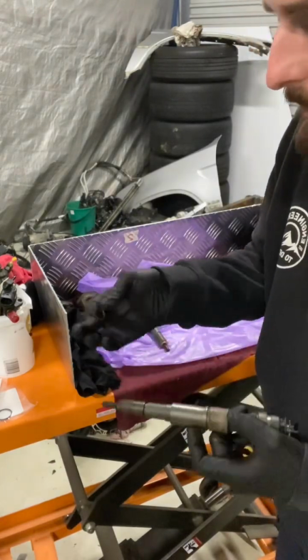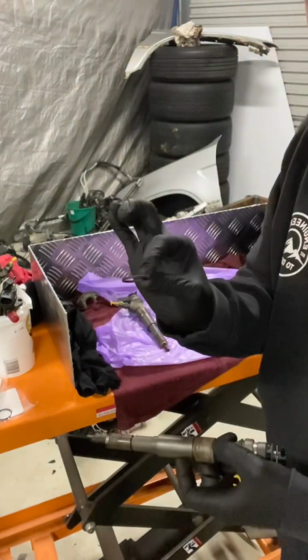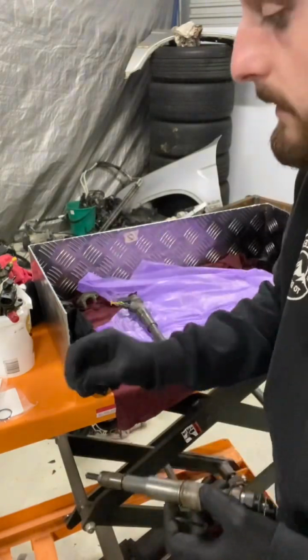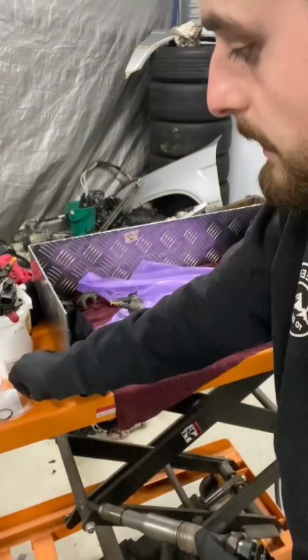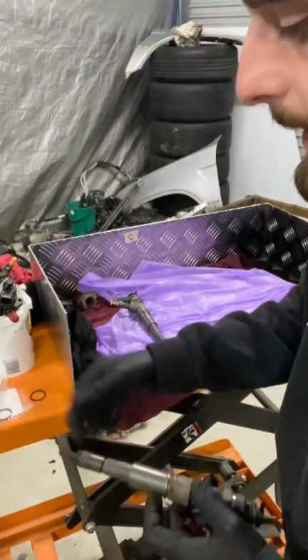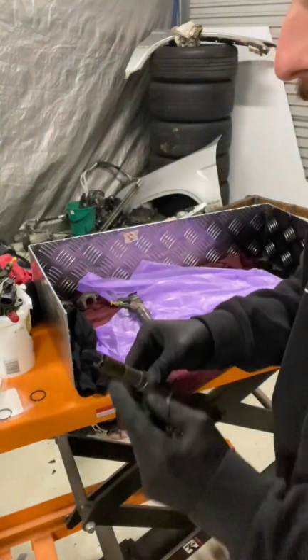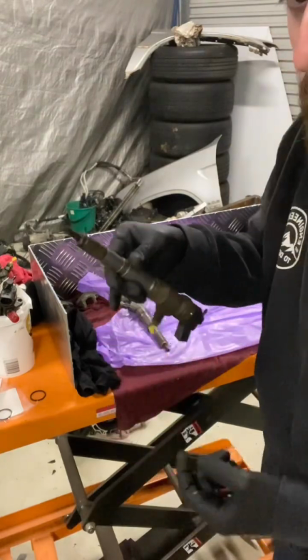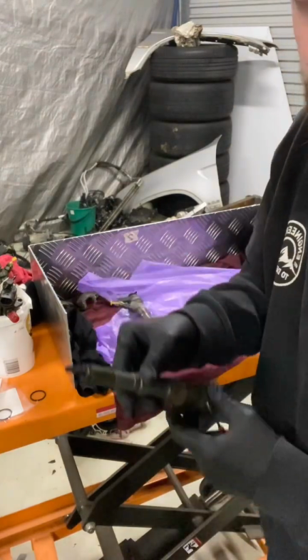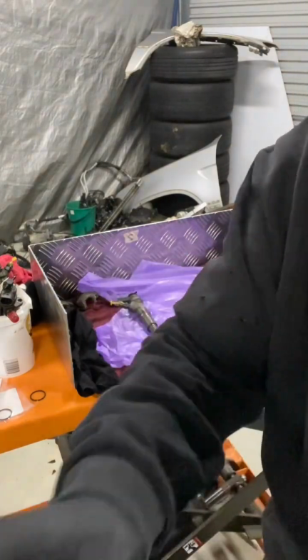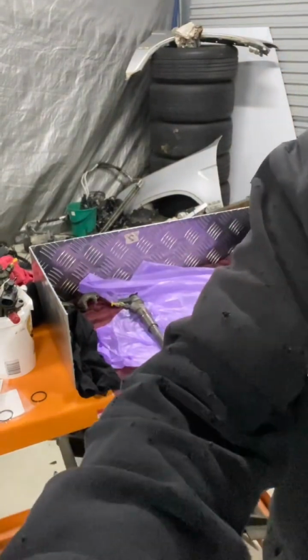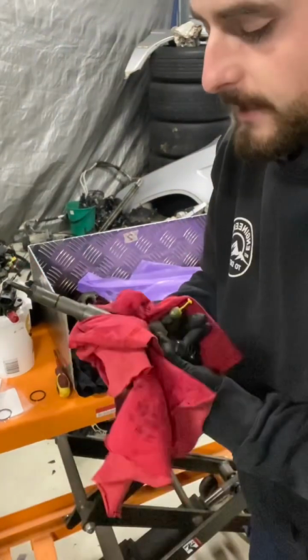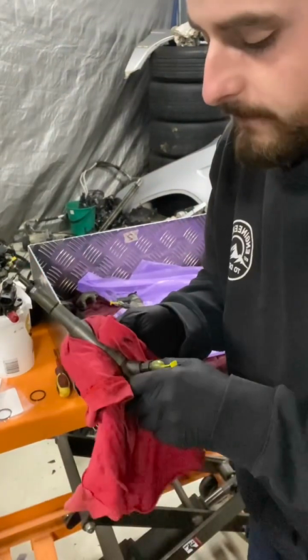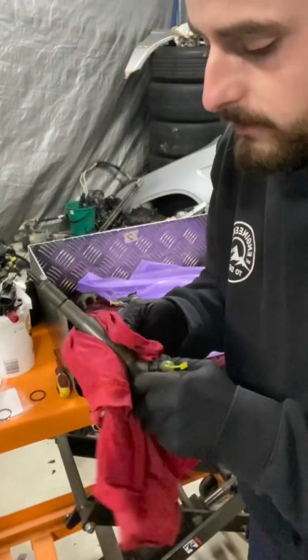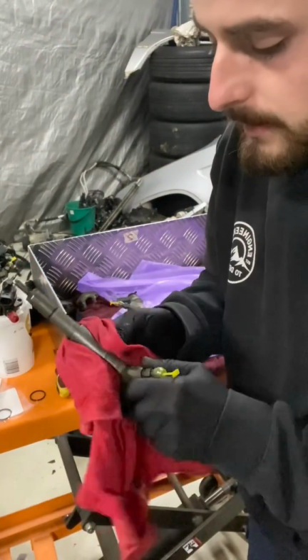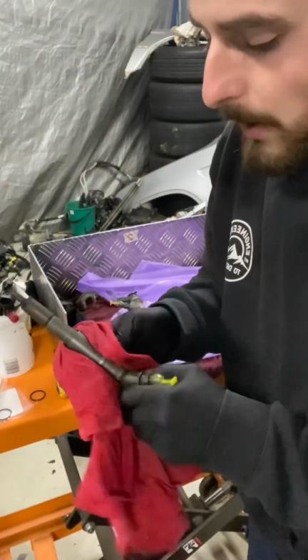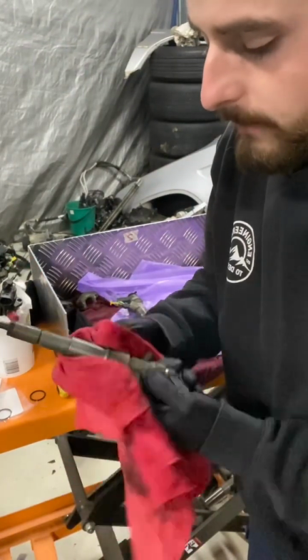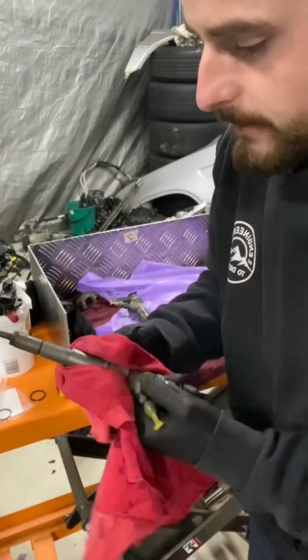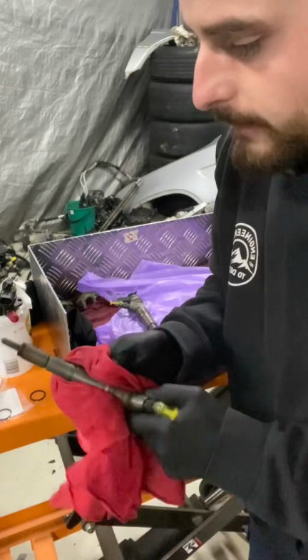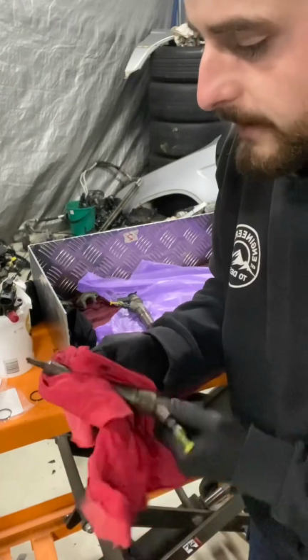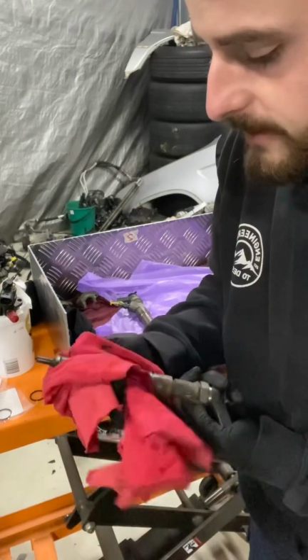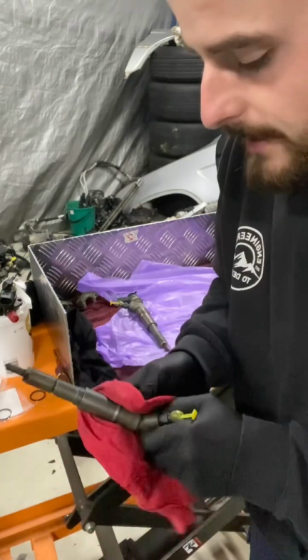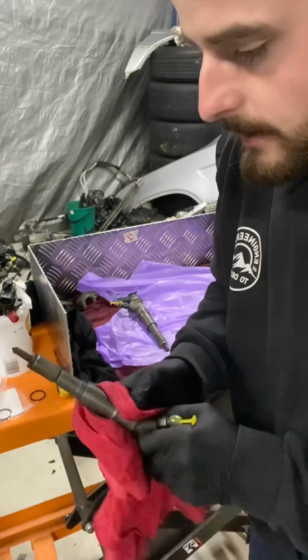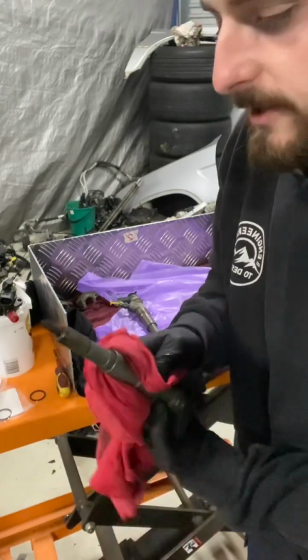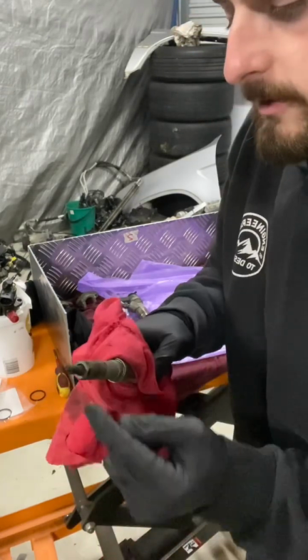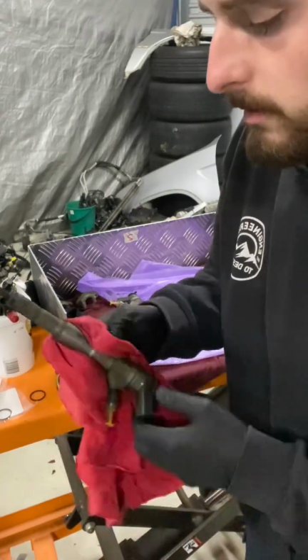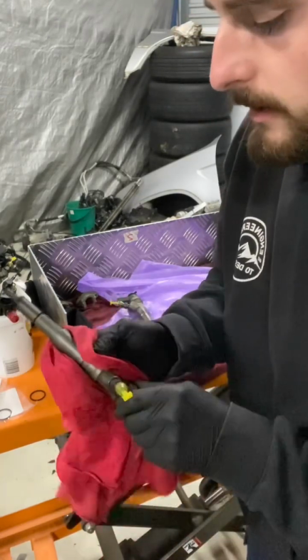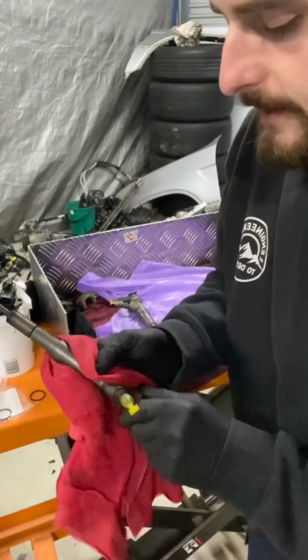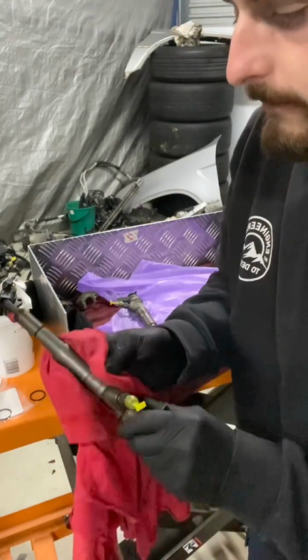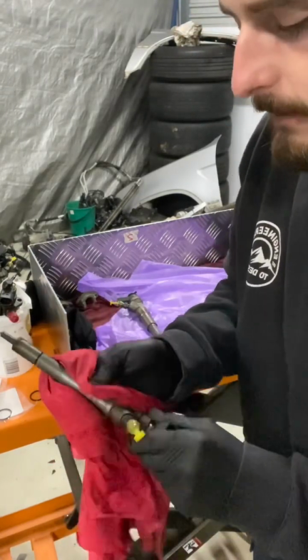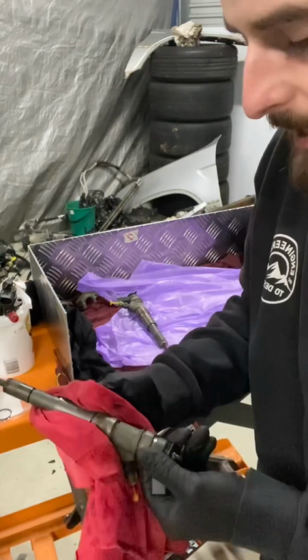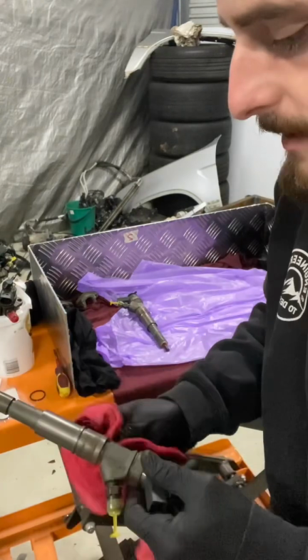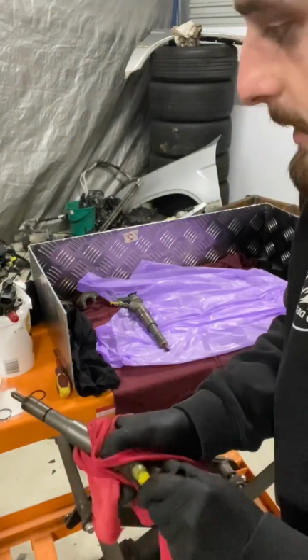The copper washers I've already gotten off these. I'm just getting rid of the bulk of material, and the rest we're going to do by spray. We don't want to touch the nozzle at all - we're going to keep very far away from that so we don't damage anything.